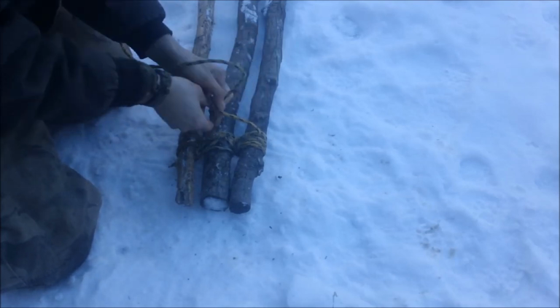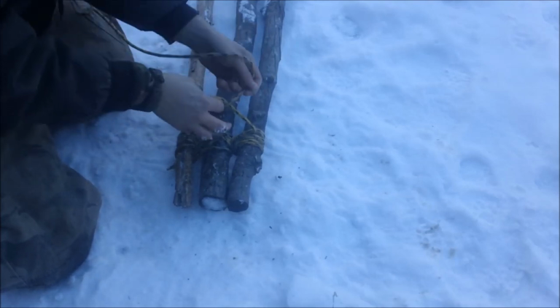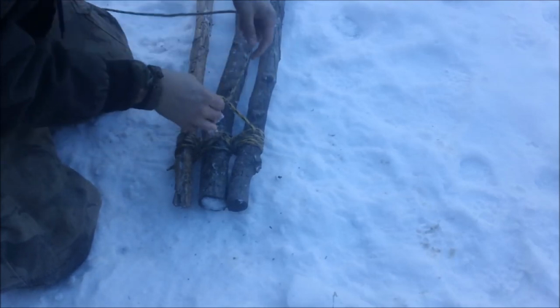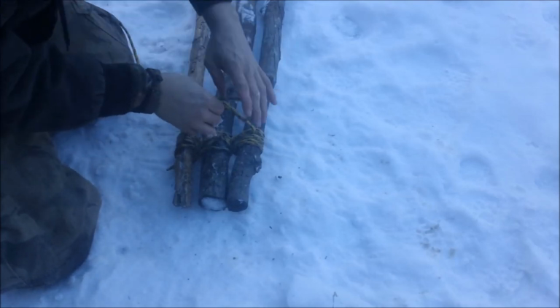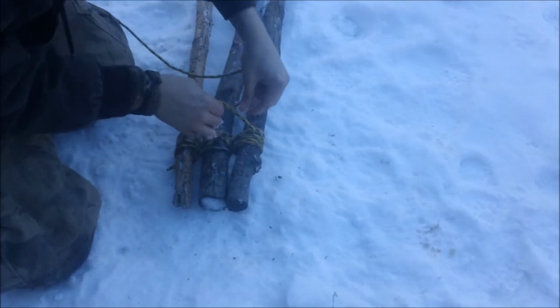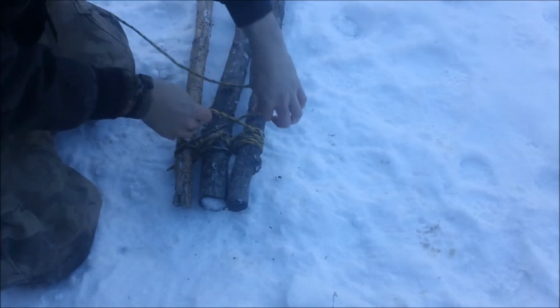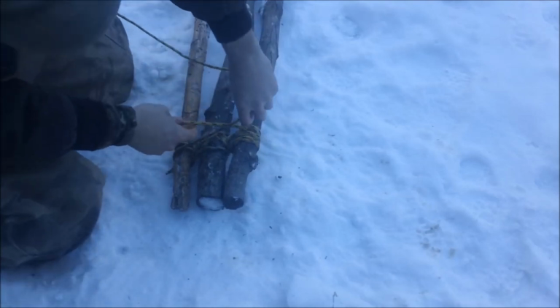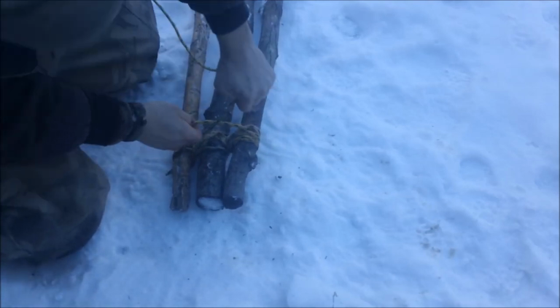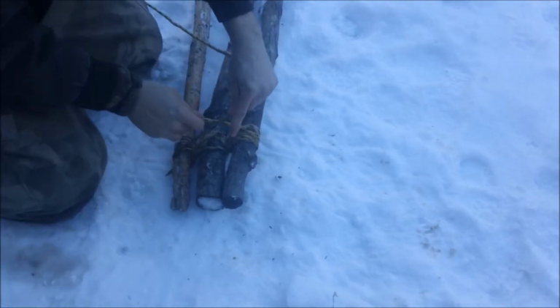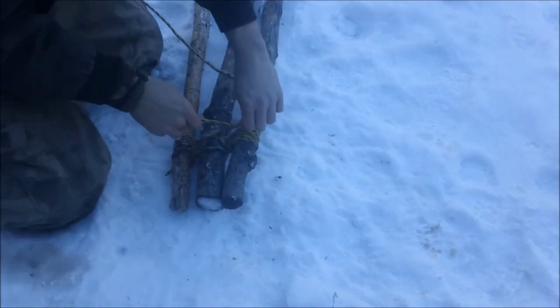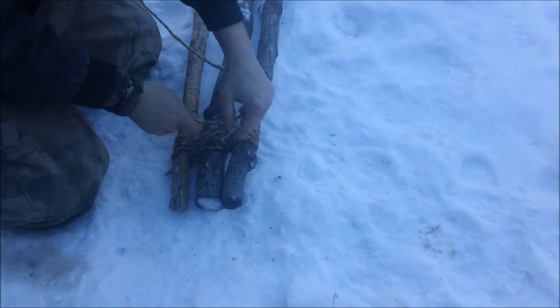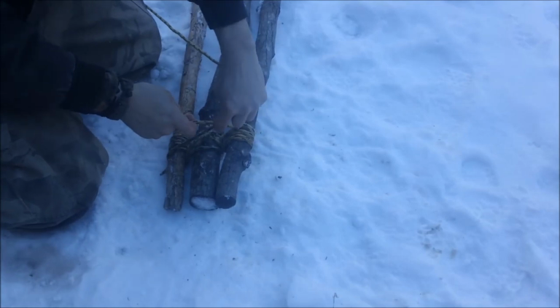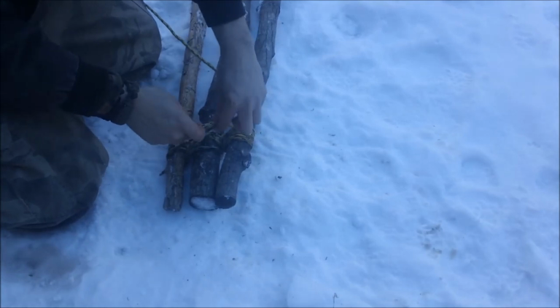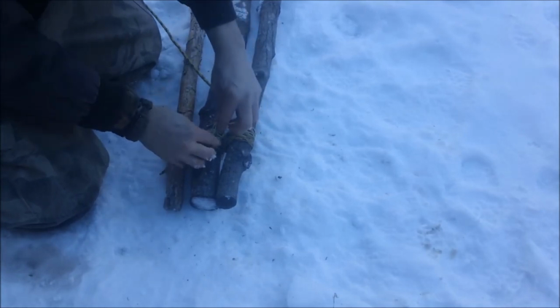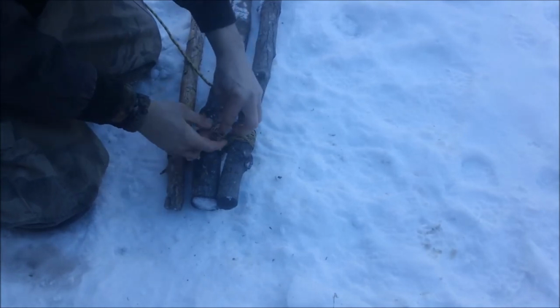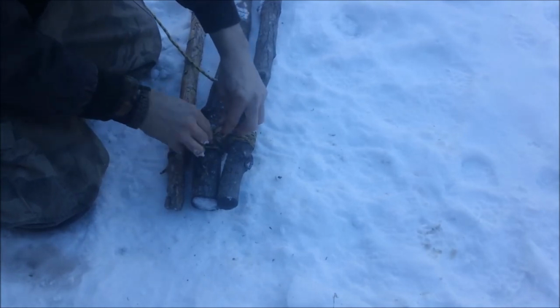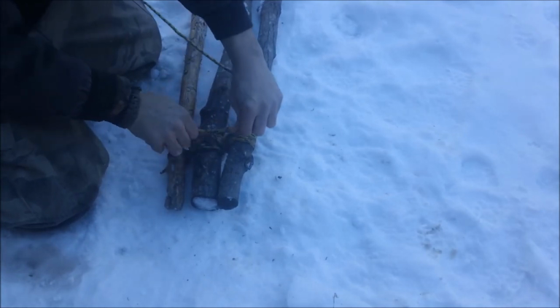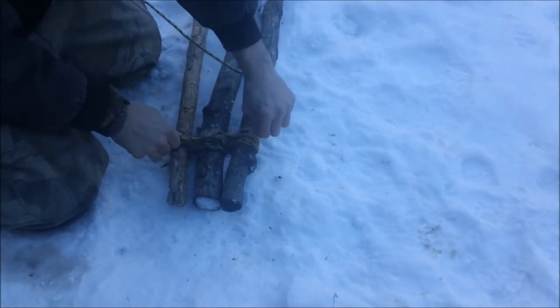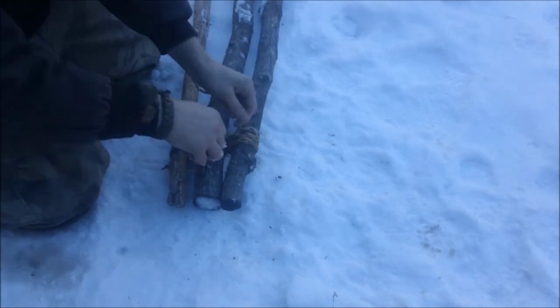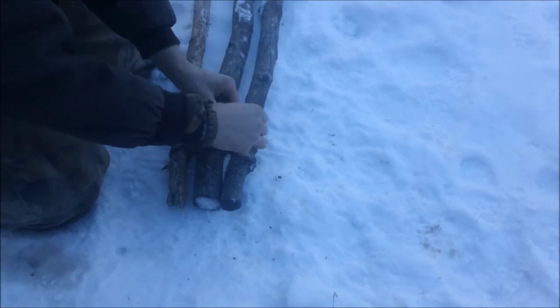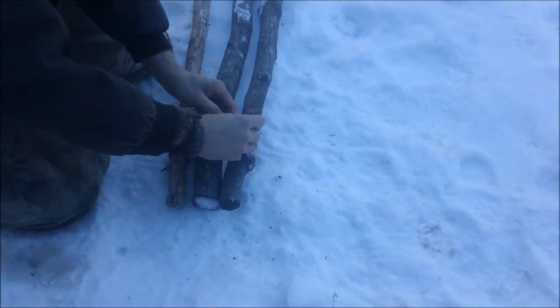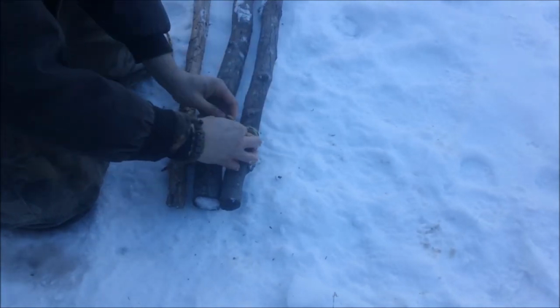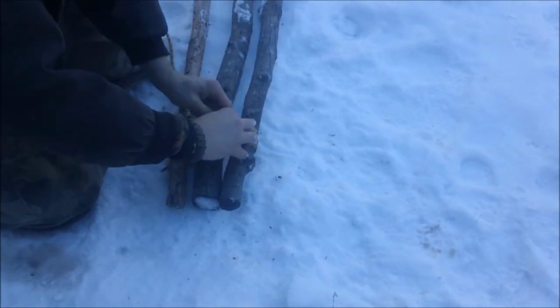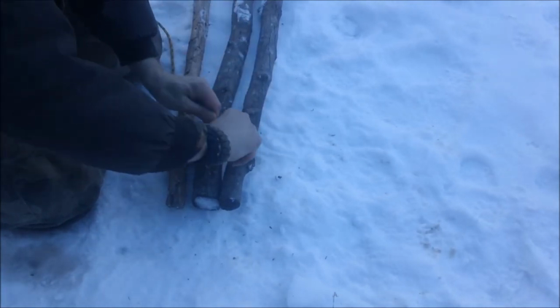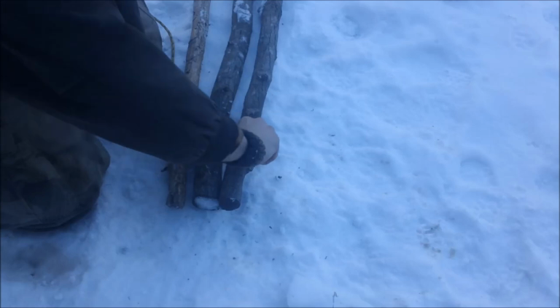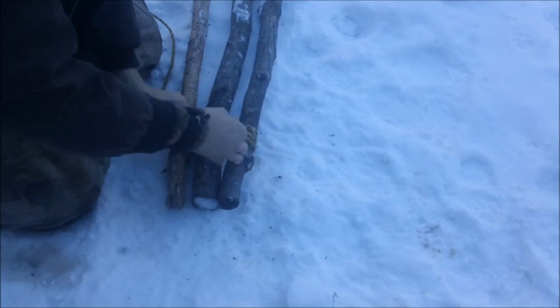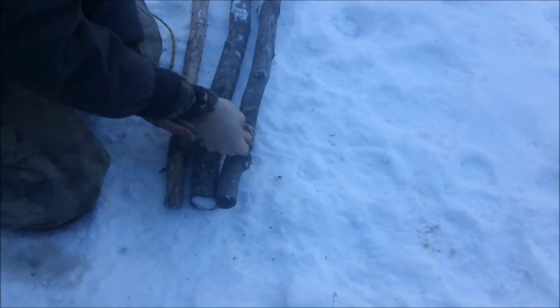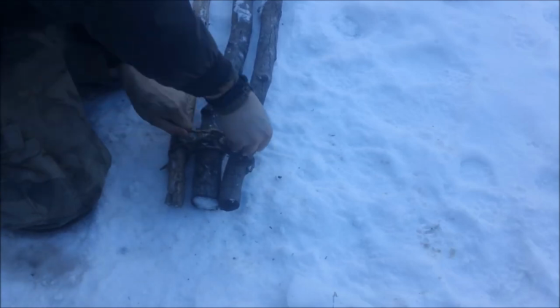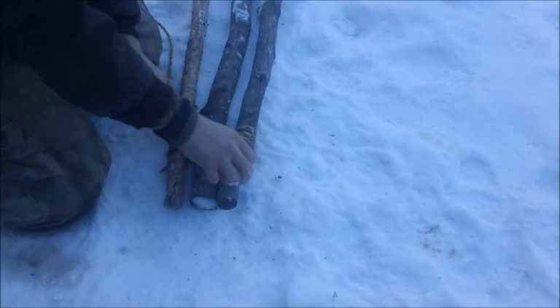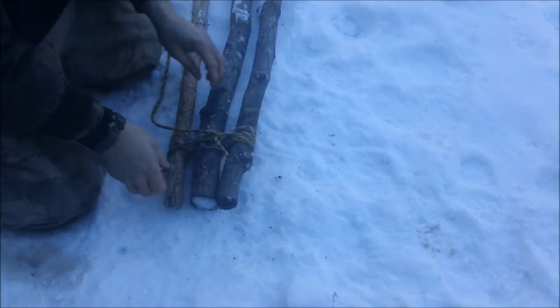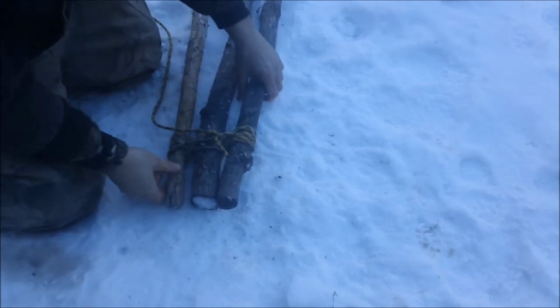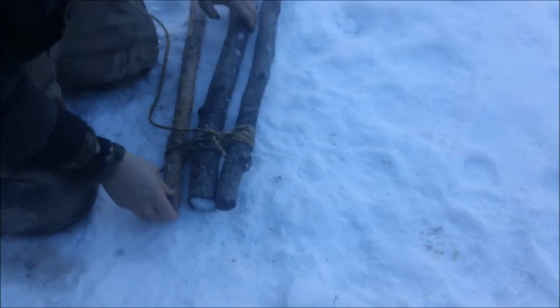You can just finish it off — give it a square knot. It will hold it all together nice and tight.